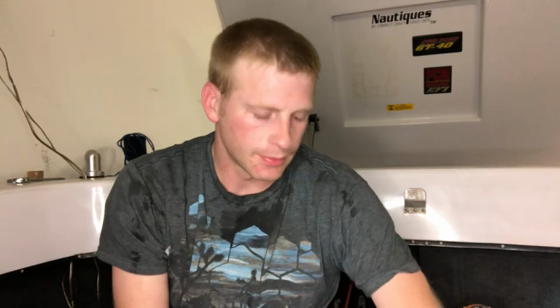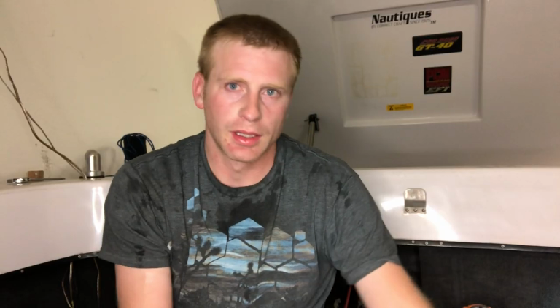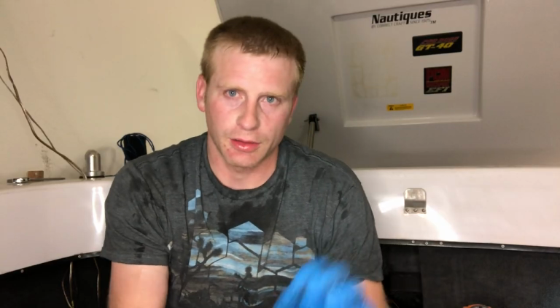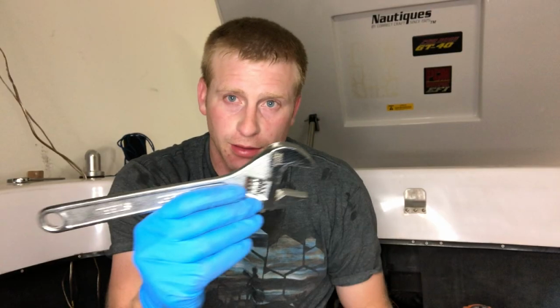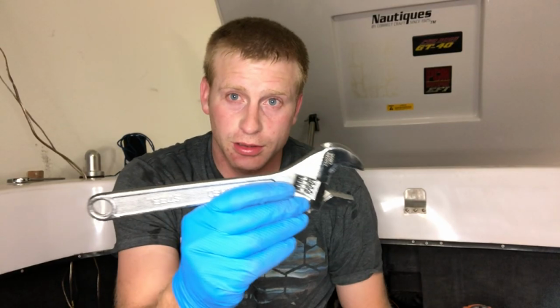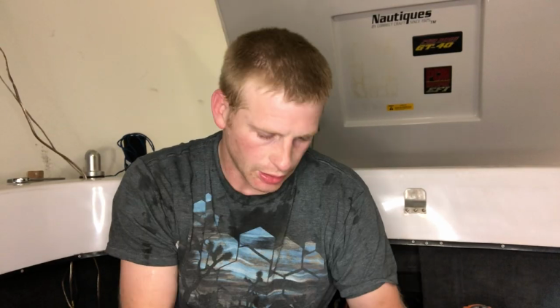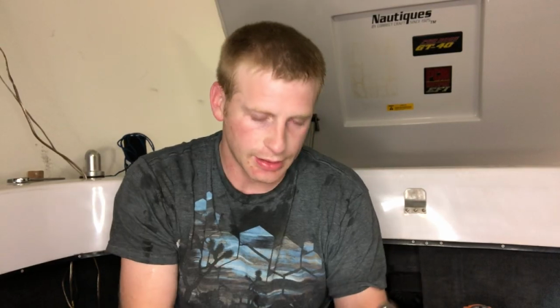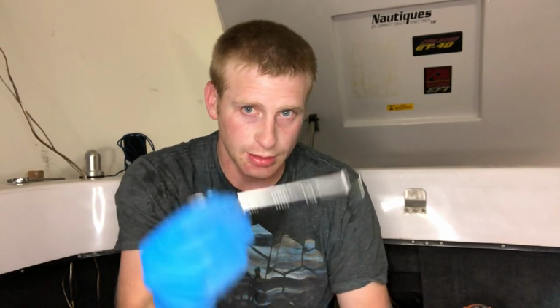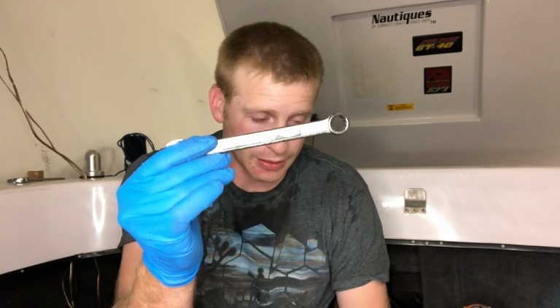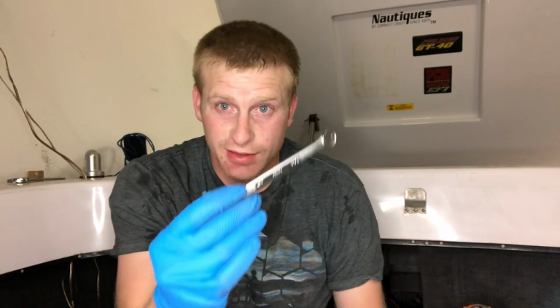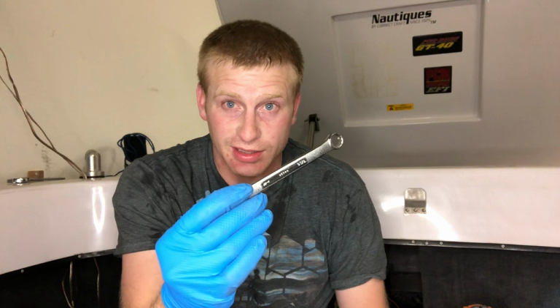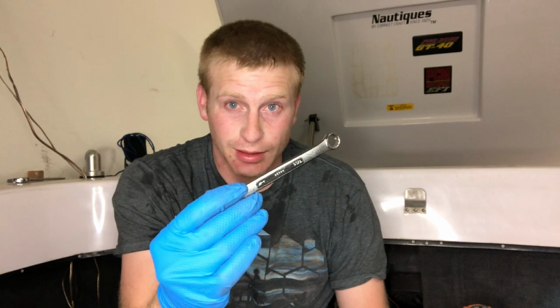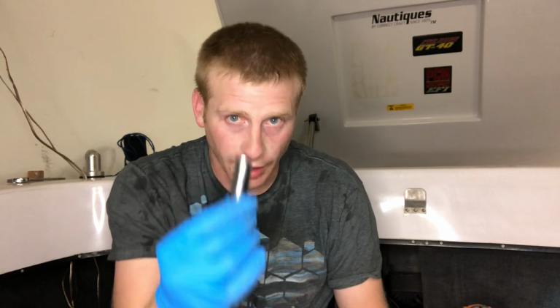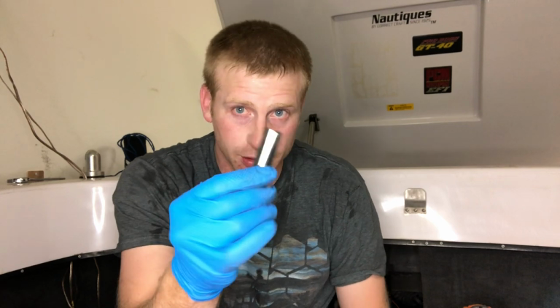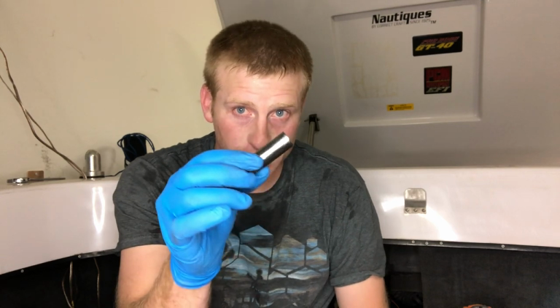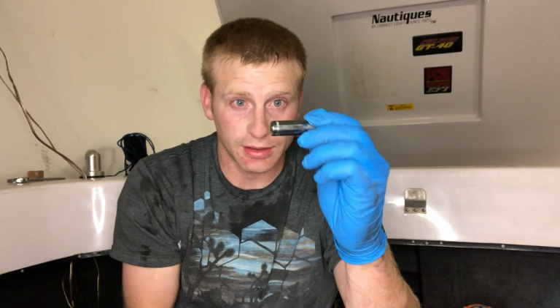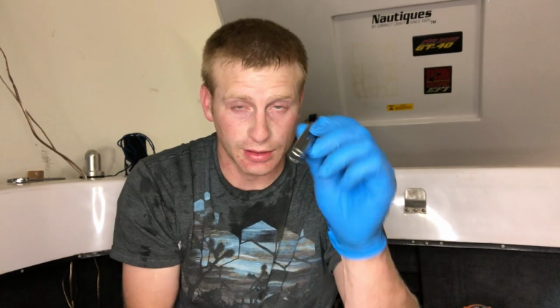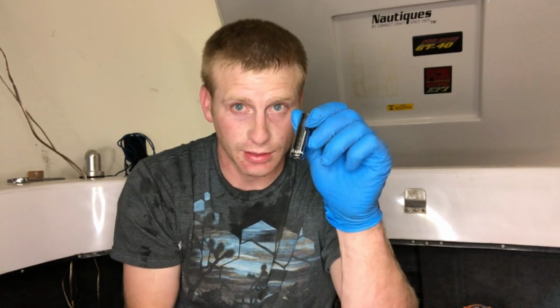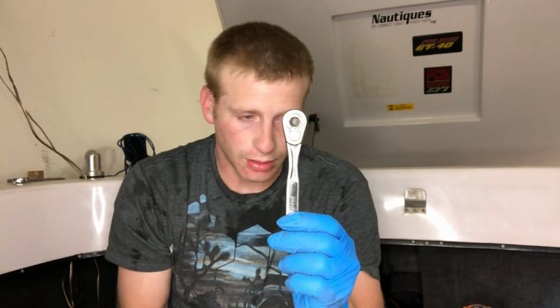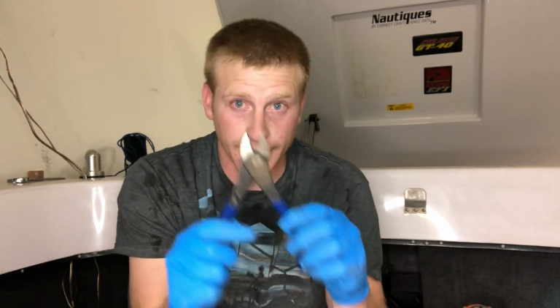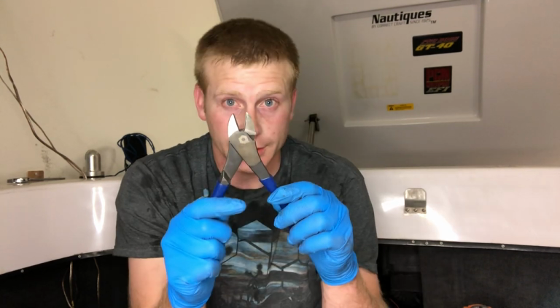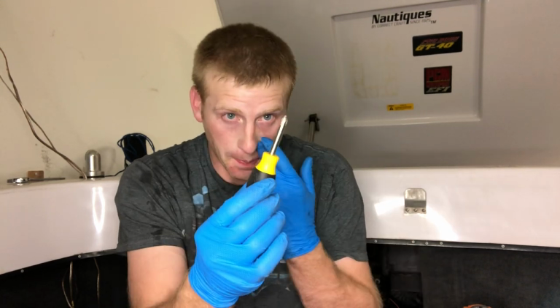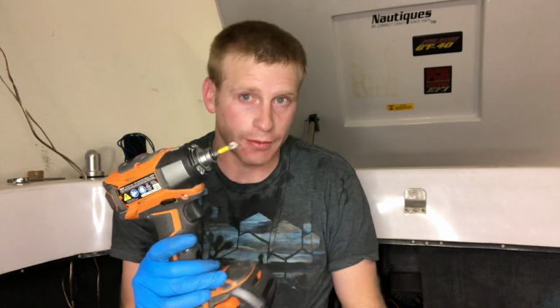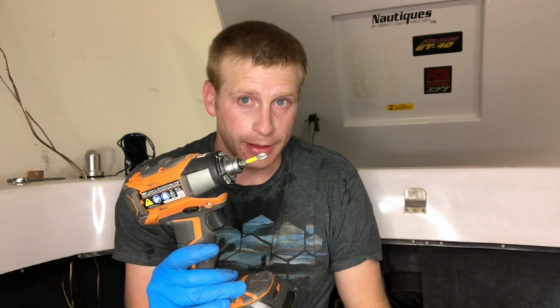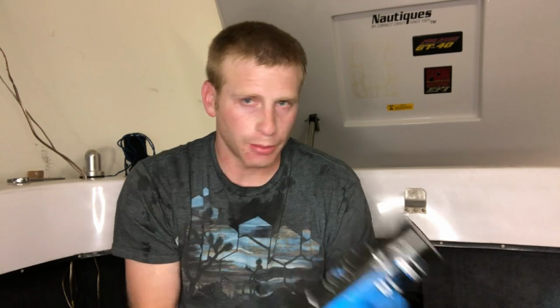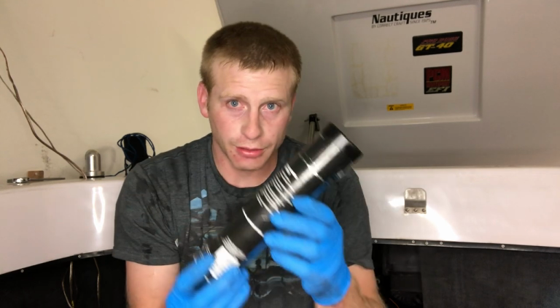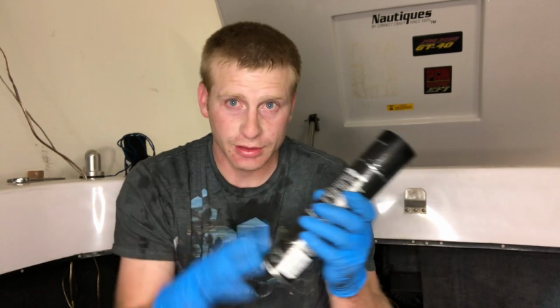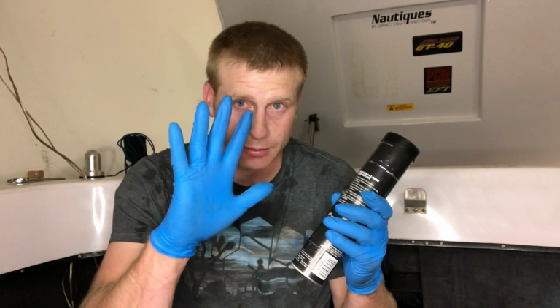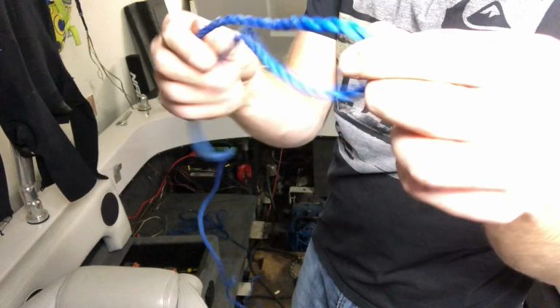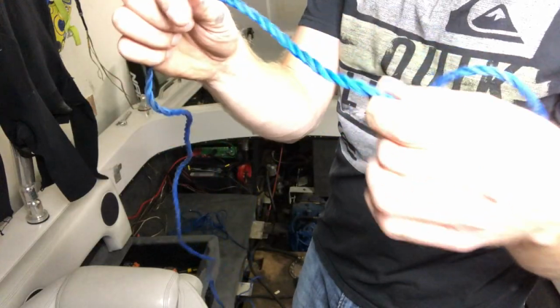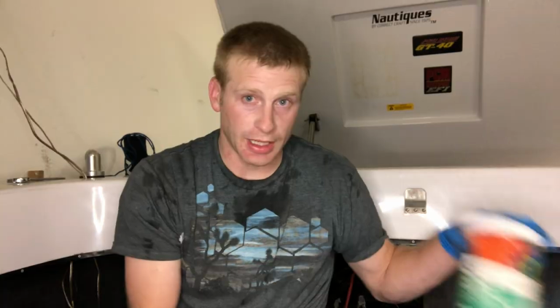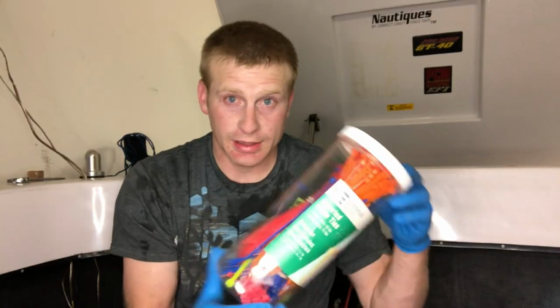Tools you will need: crescent wrench, 9/16th wrench, 7/16th wrench, half-inch socket, 7/16th socket, ratchet wrench, dykes, screwdriver or impact, marine grease, gloves, rope, and zip ties.